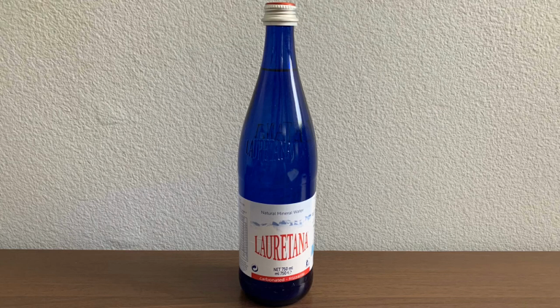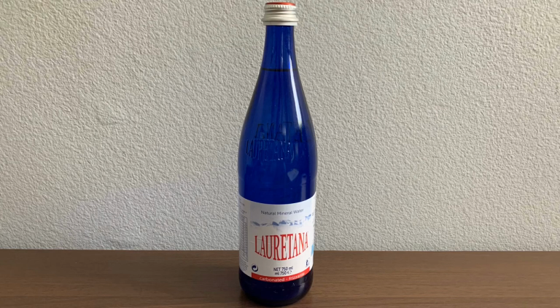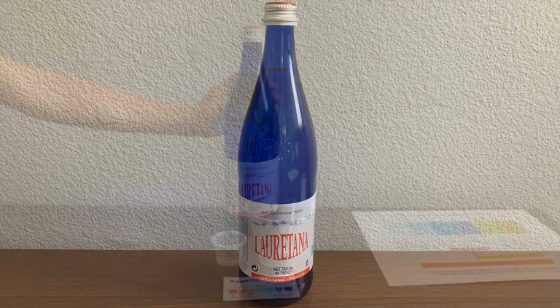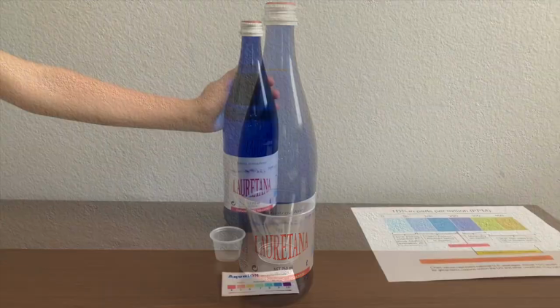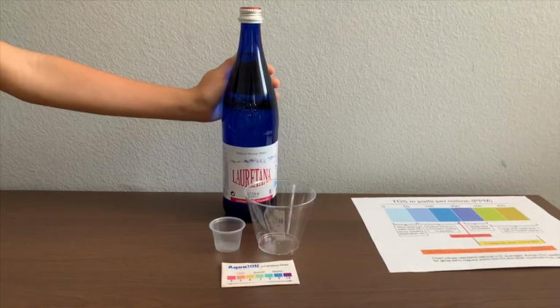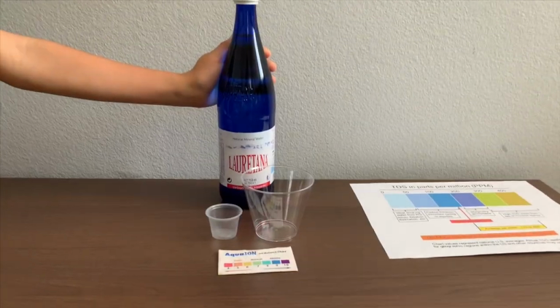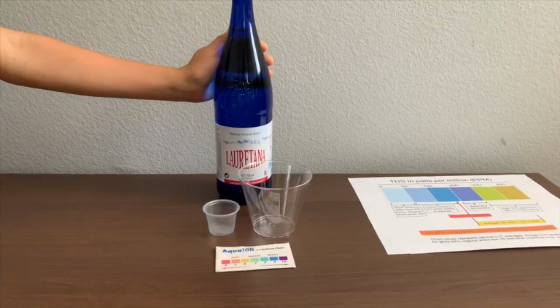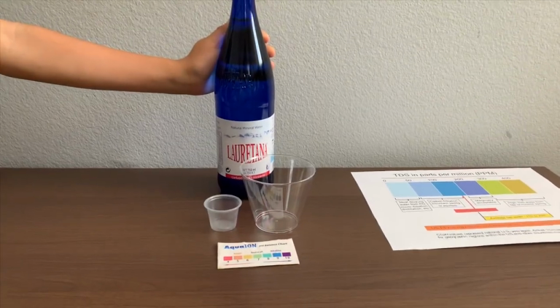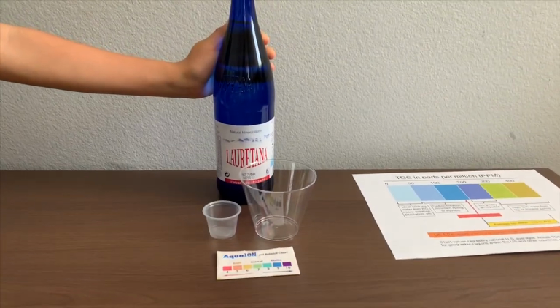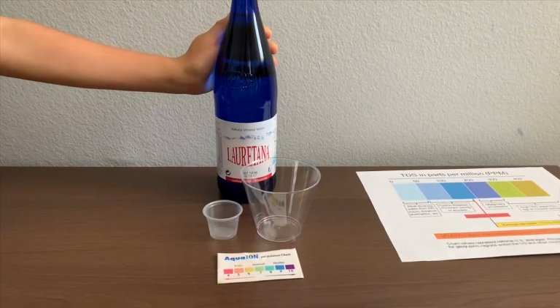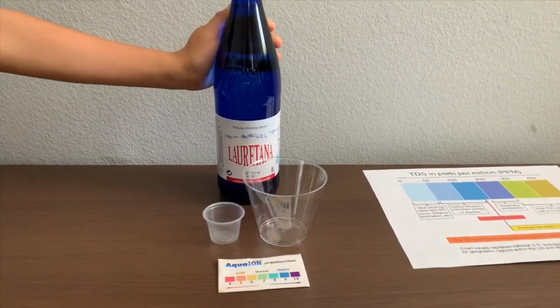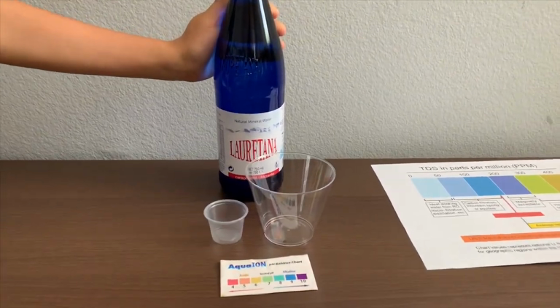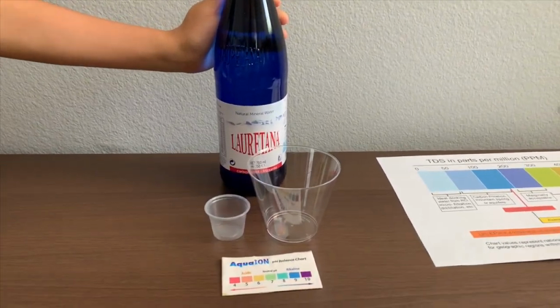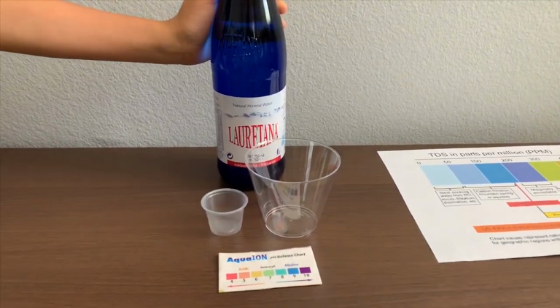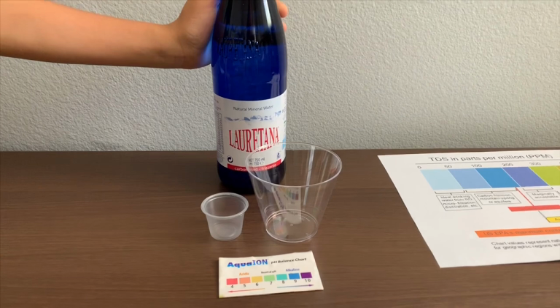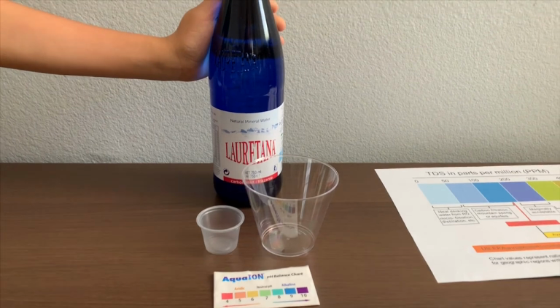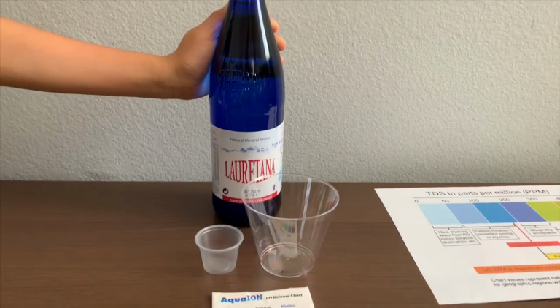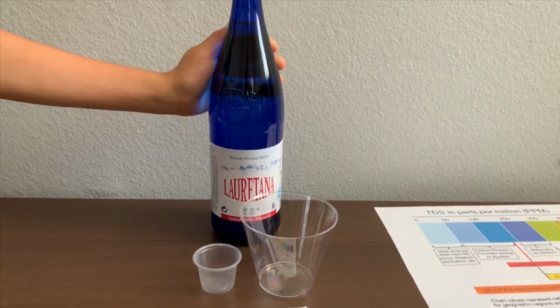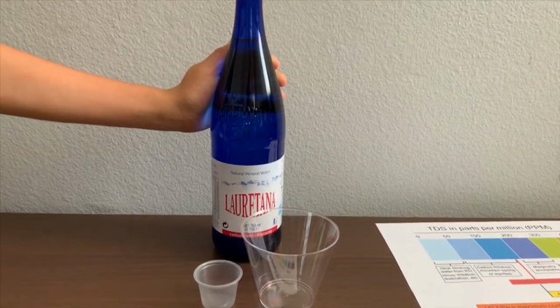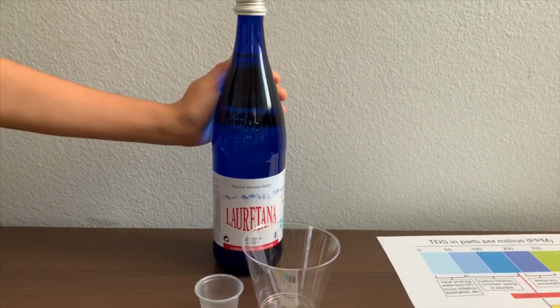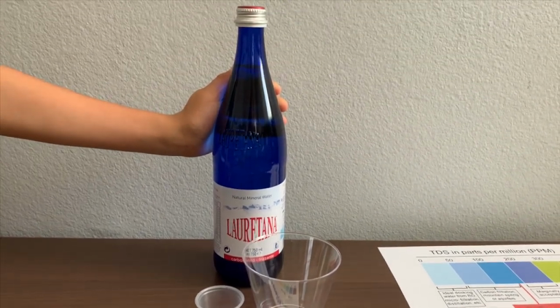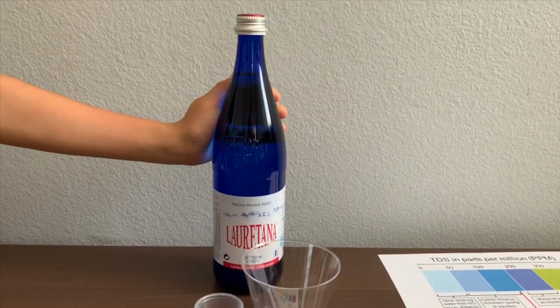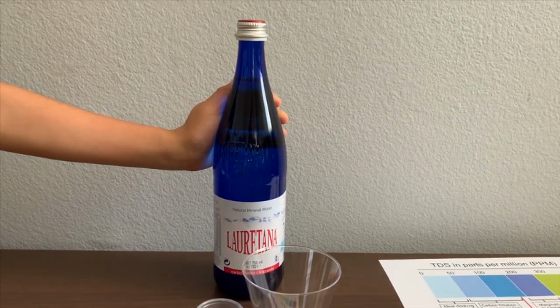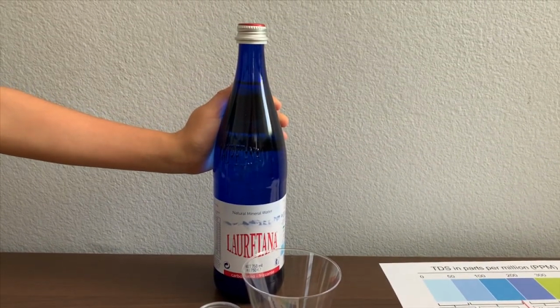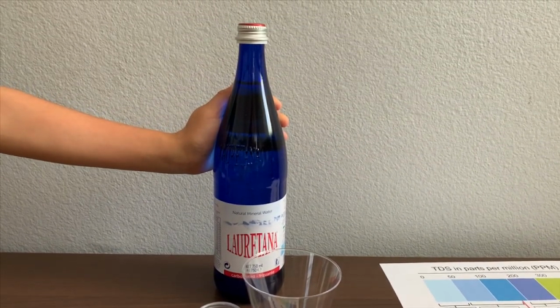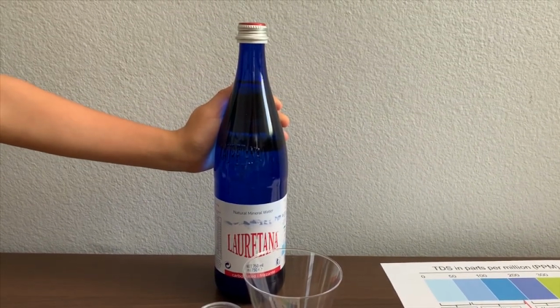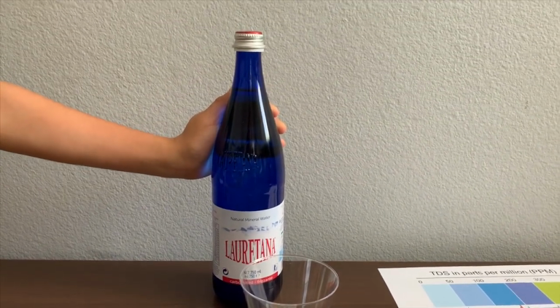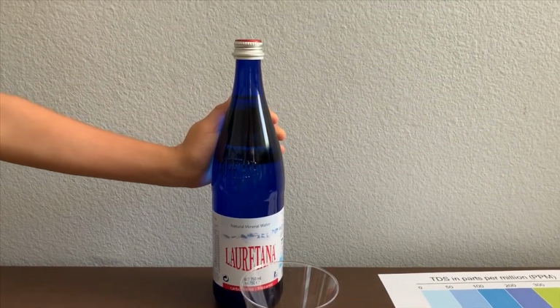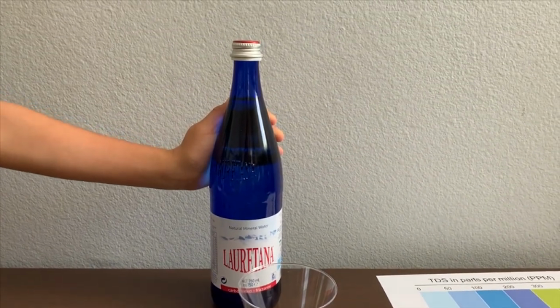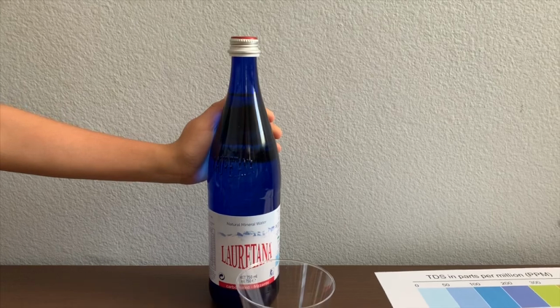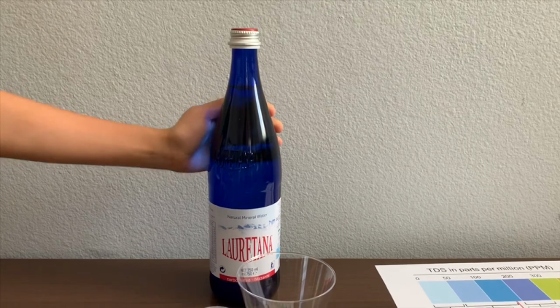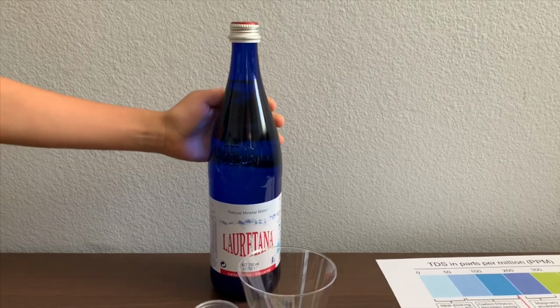This is Lauritana Natural Mineral Water from Lauritana Springs, Italy. It is carbonated, sodium-free water. Let's test the pH and TDS levels.